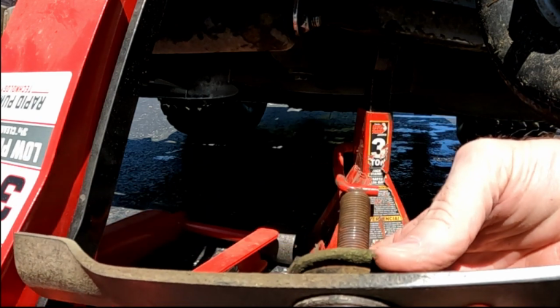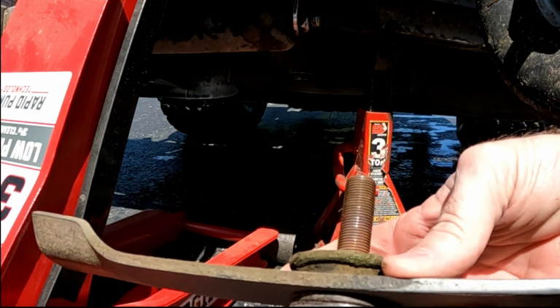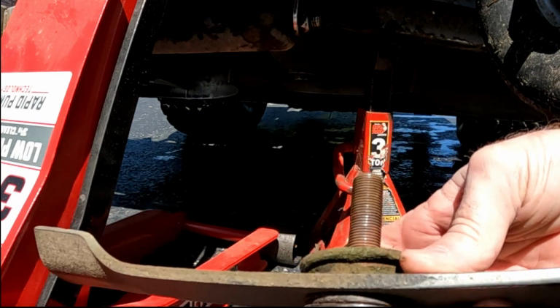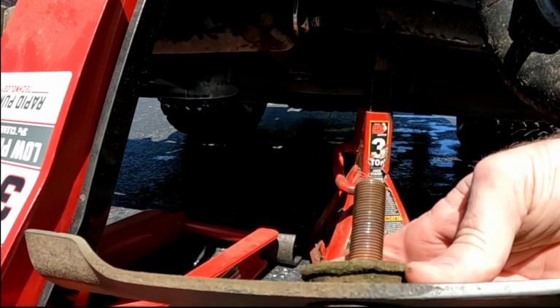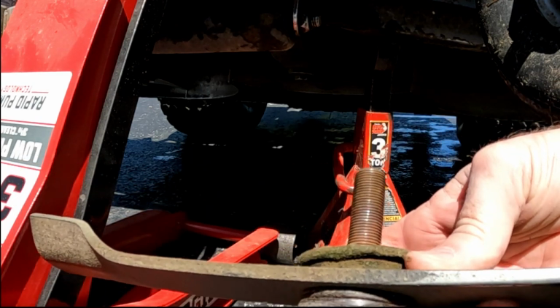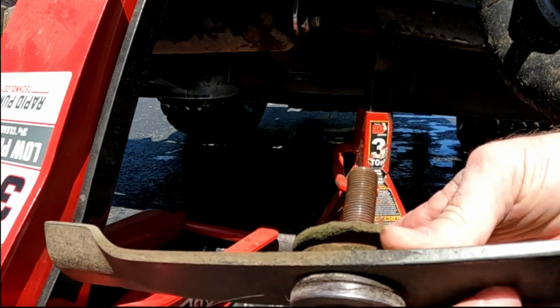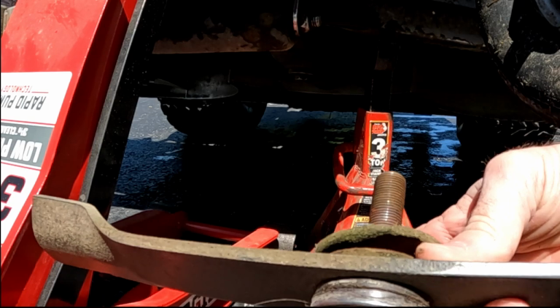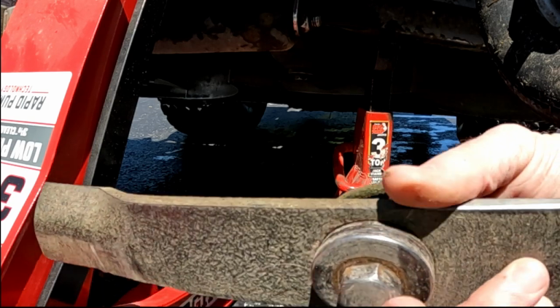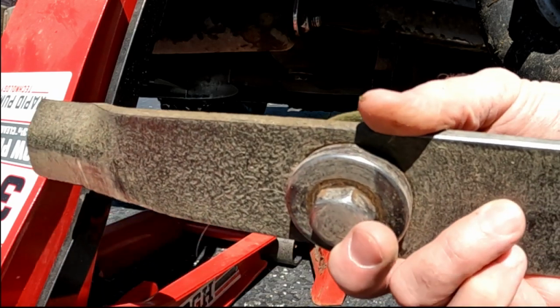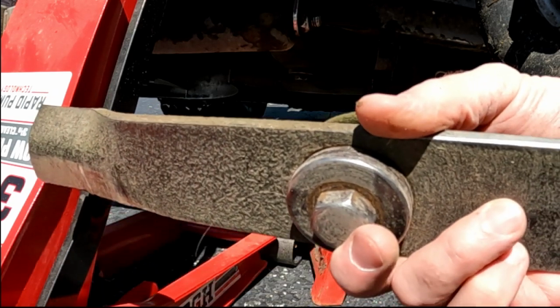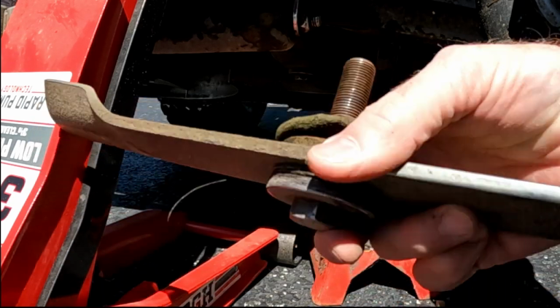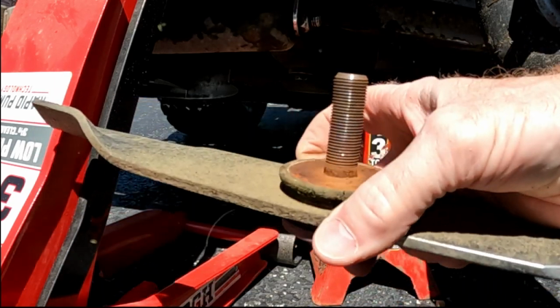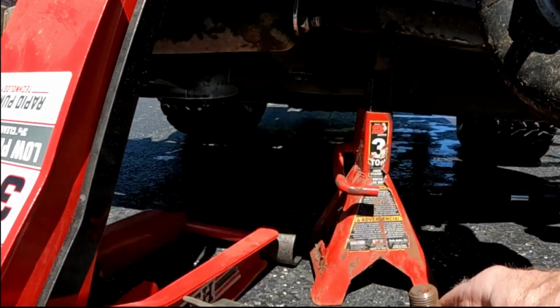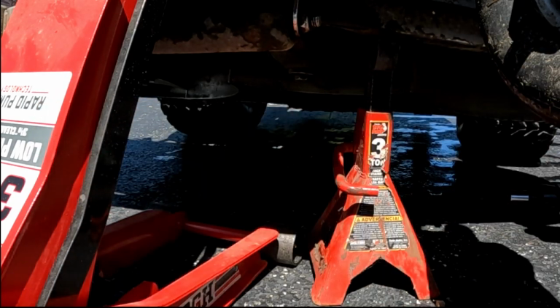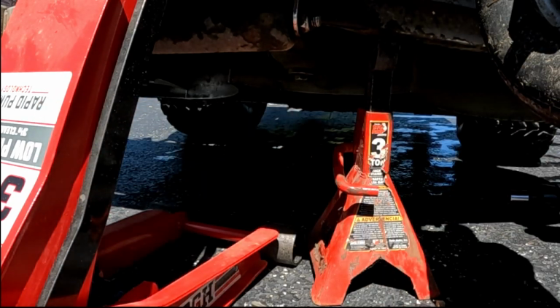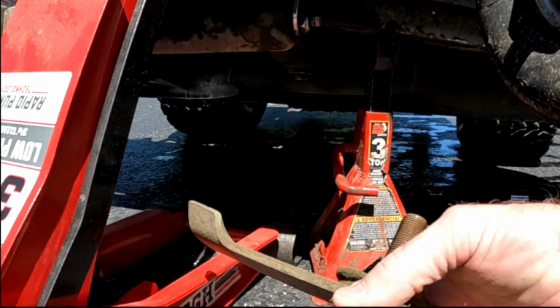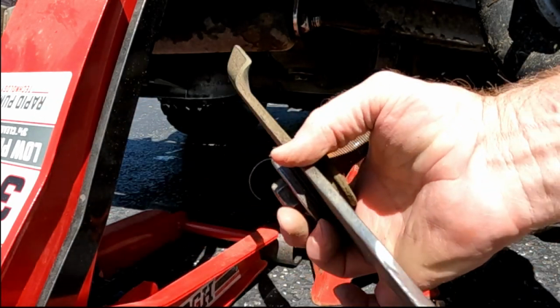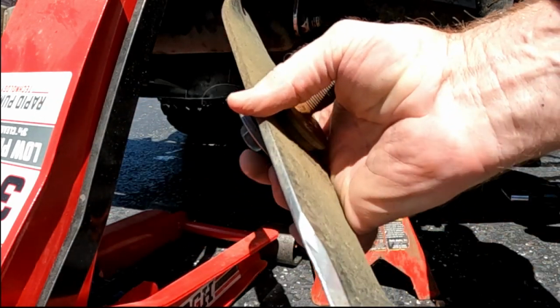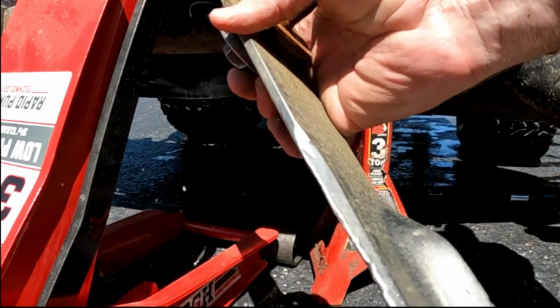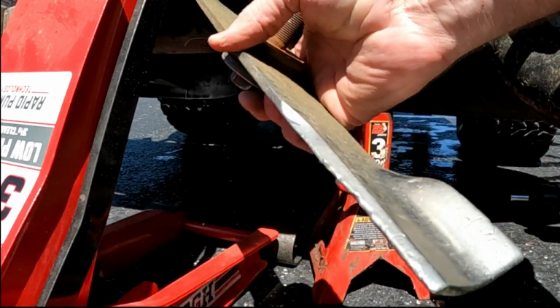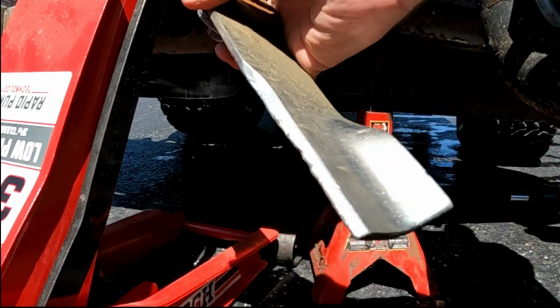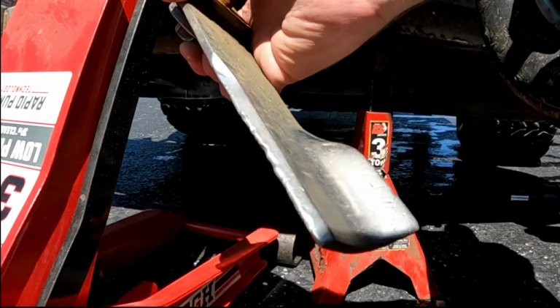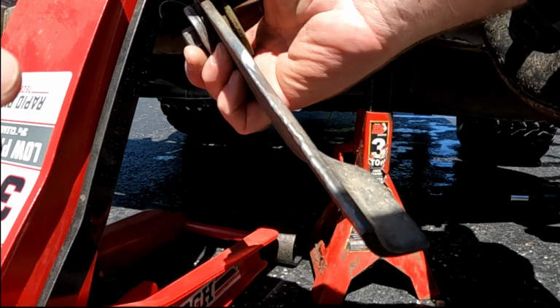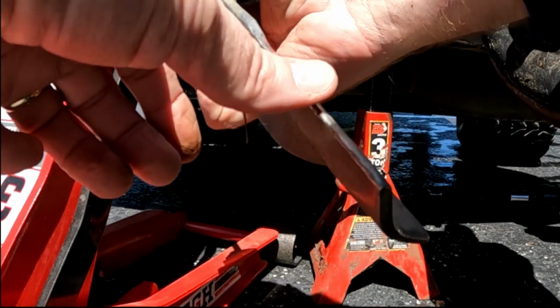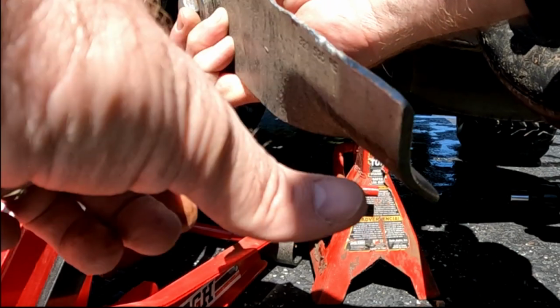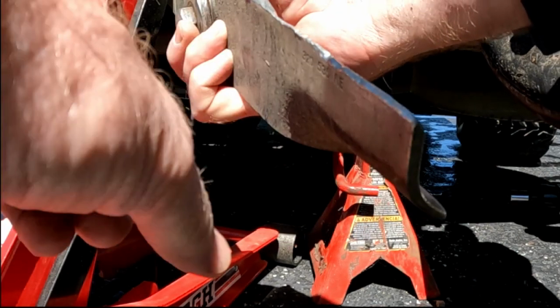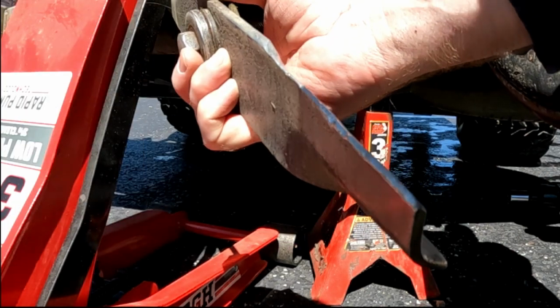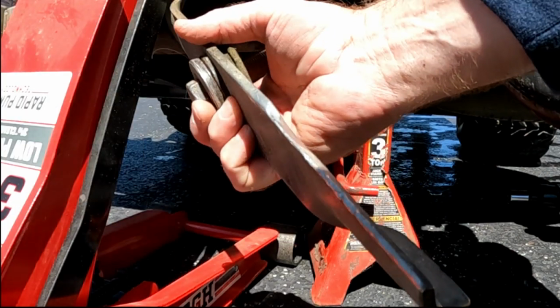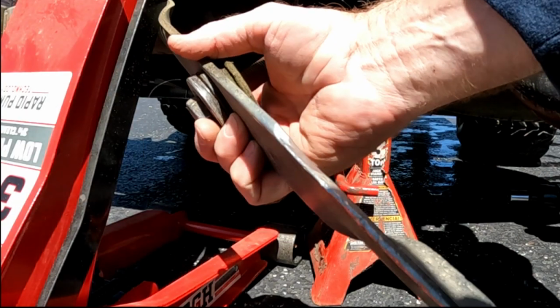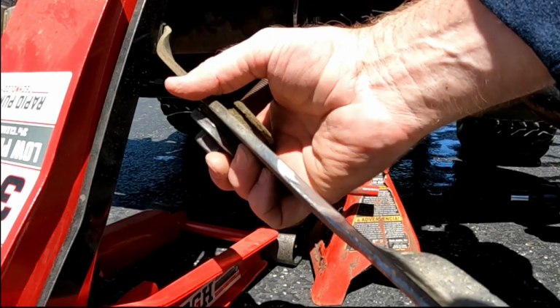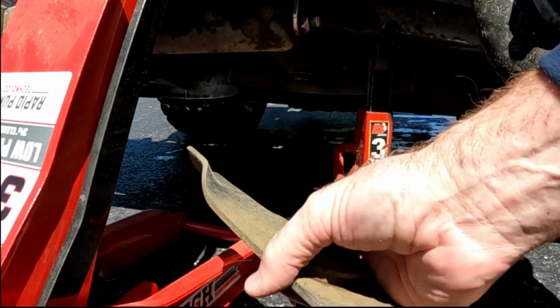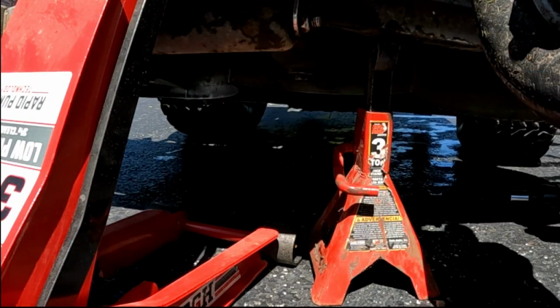Now take note: whenever you take off a blade, take note of how the washers are stacked up, because you want to put them back the same way. I've got two on top and two on the bottom. These blades are super dull, so we'll sharpen those up.